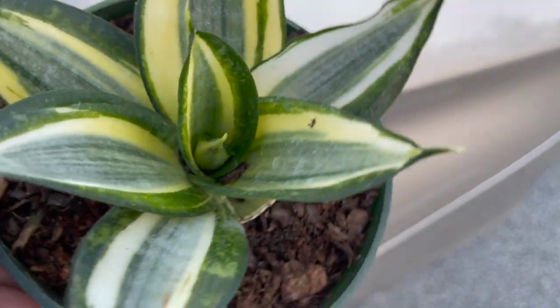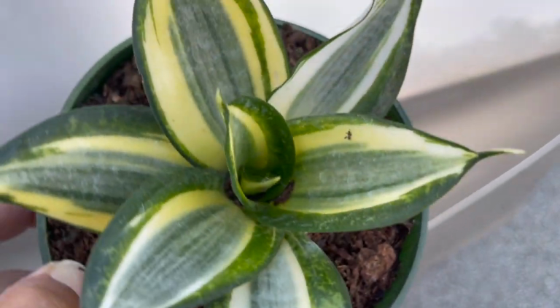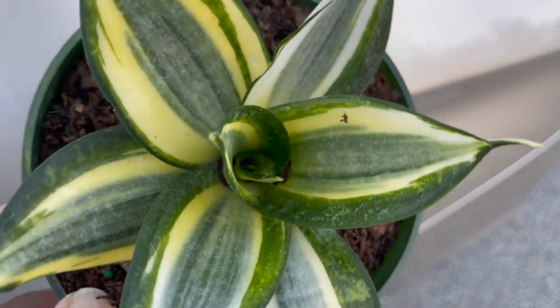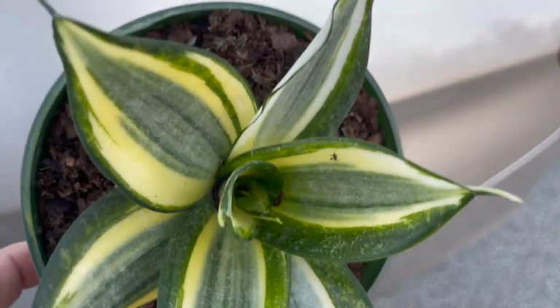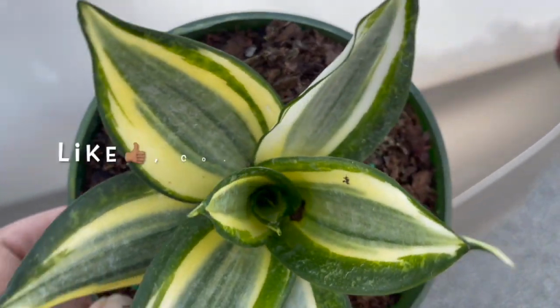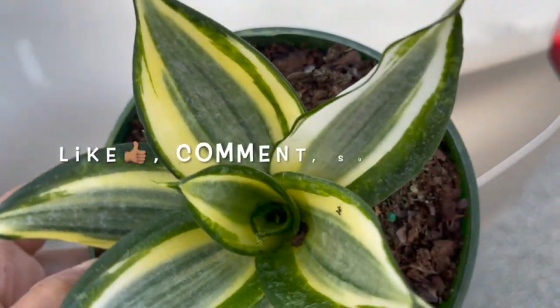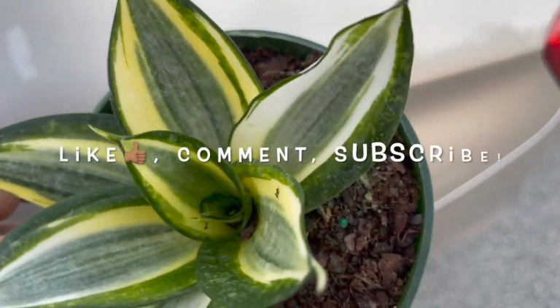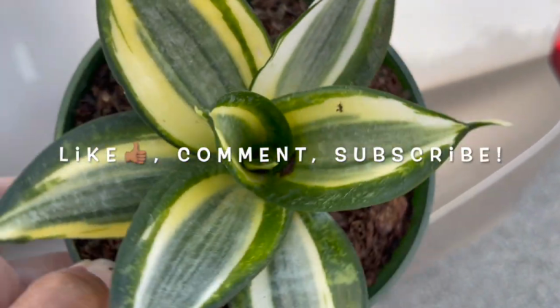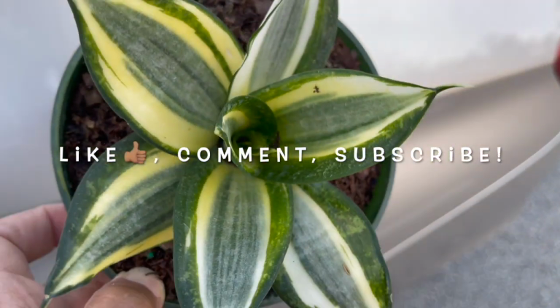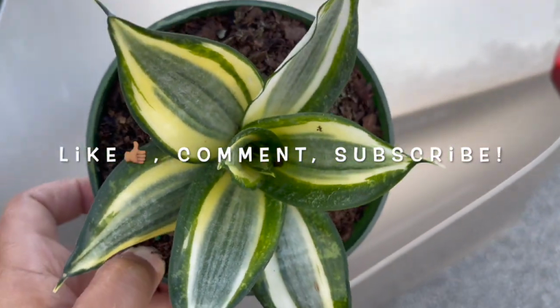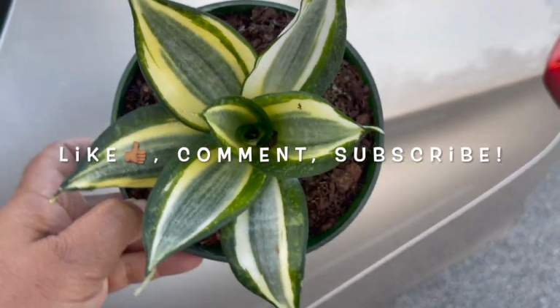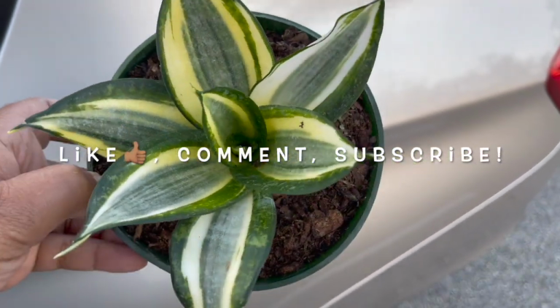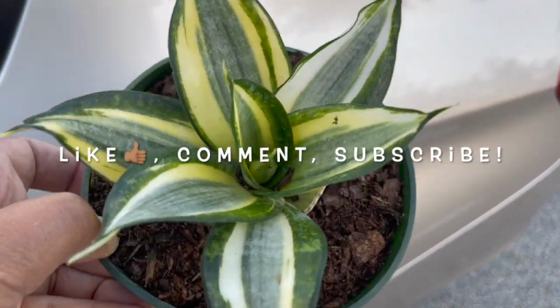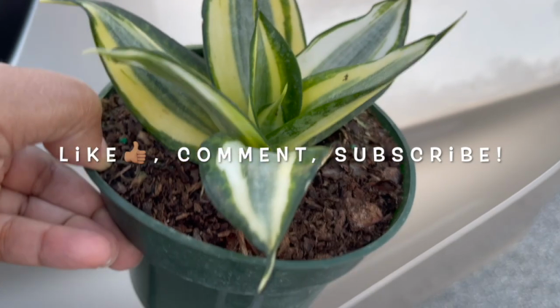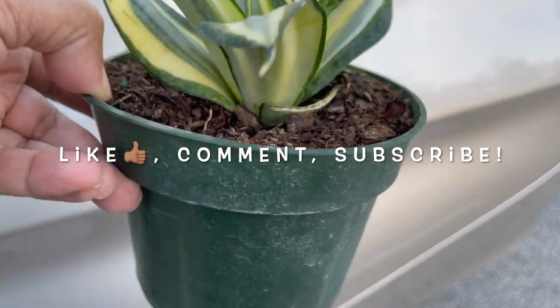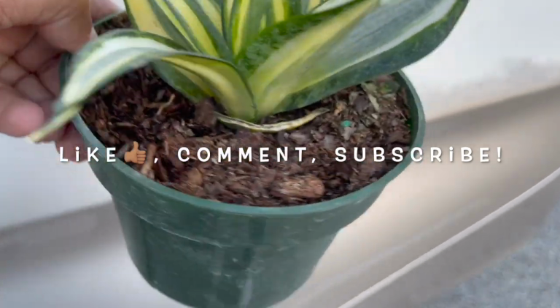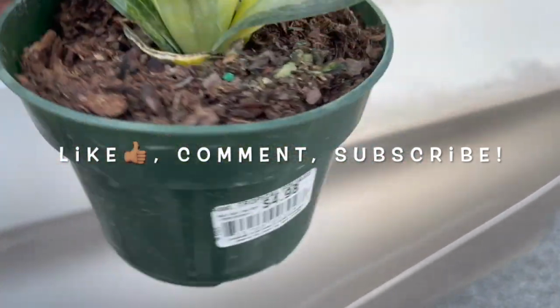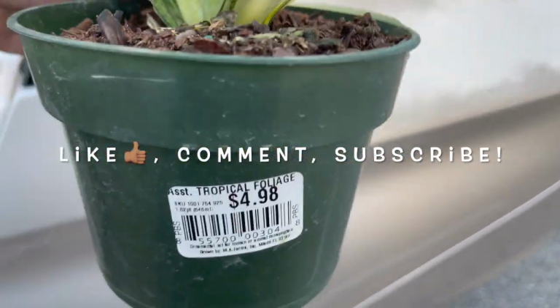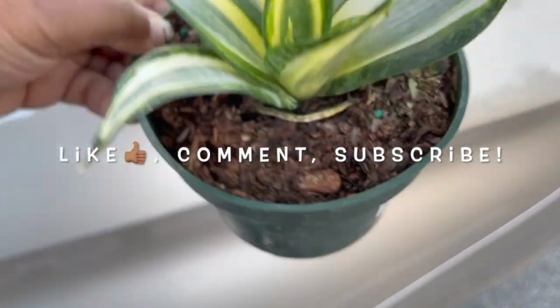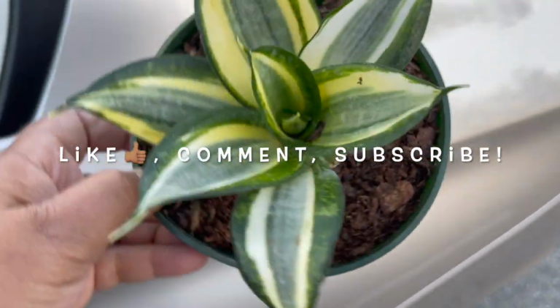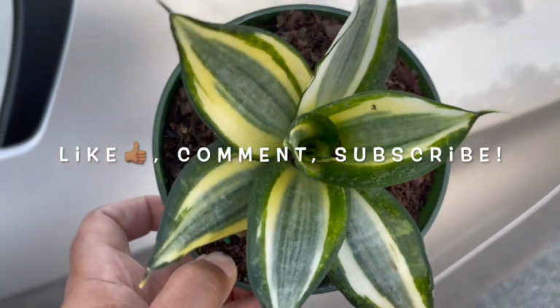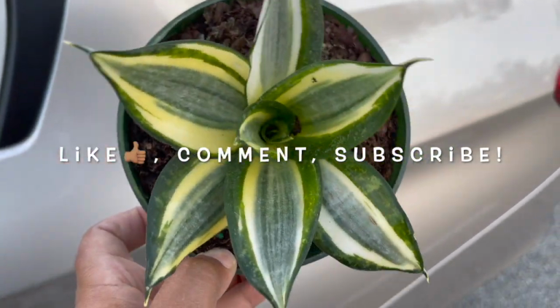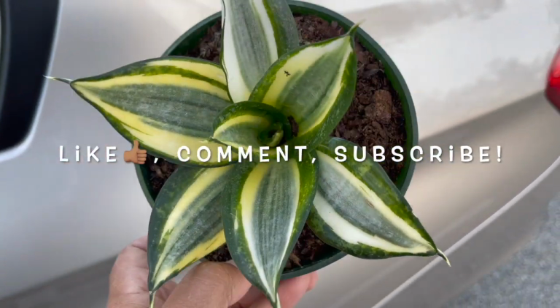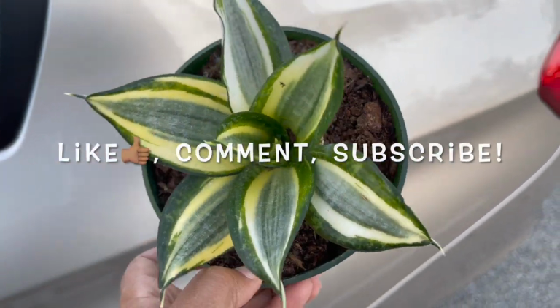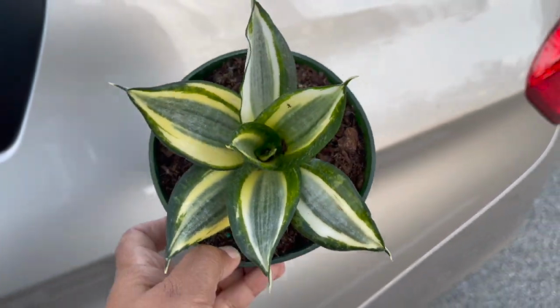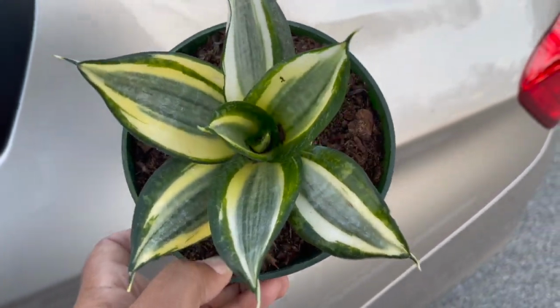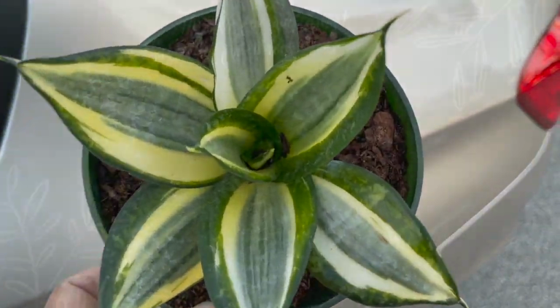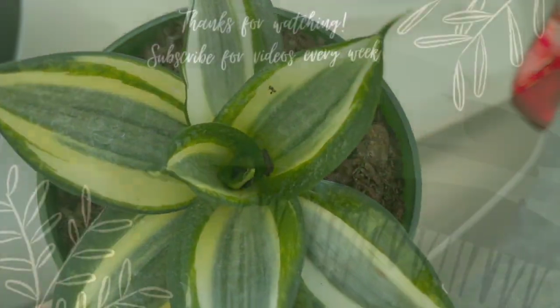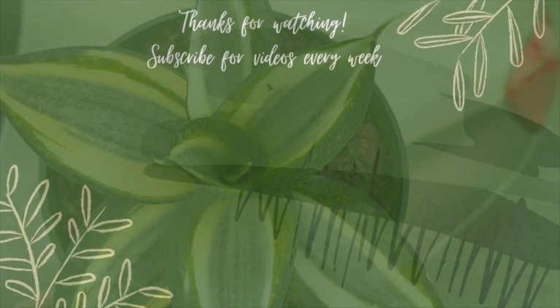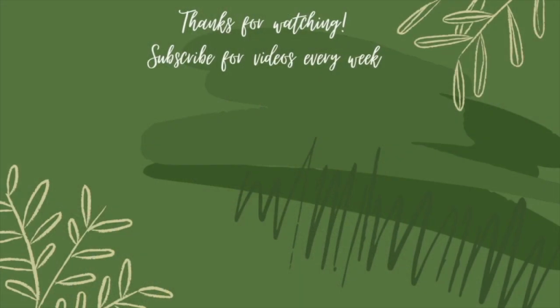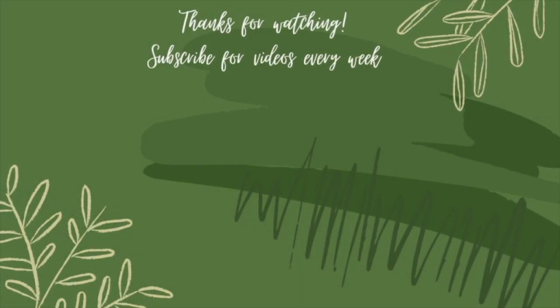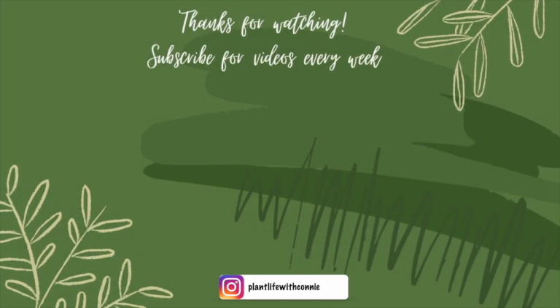So that's going to be all for this video. If you enjoyed it, give me a big thumbs up, comment, and subscribe for more plant shopping videos. Until next time, thank you so much for watching and take care.